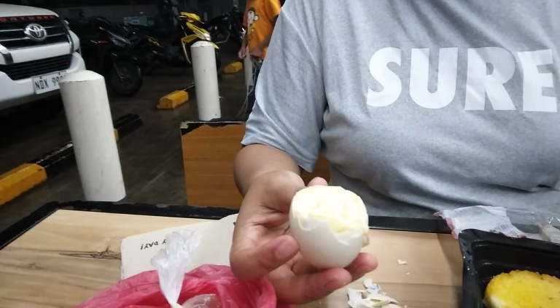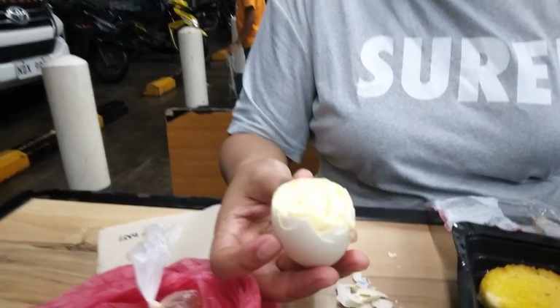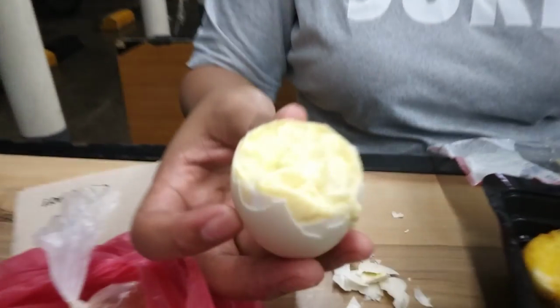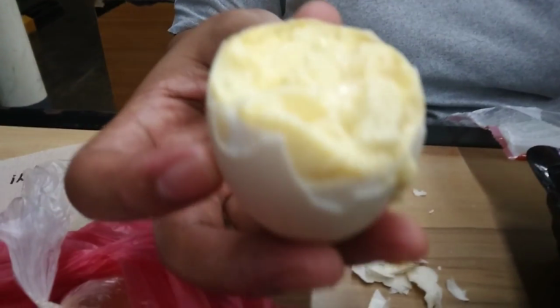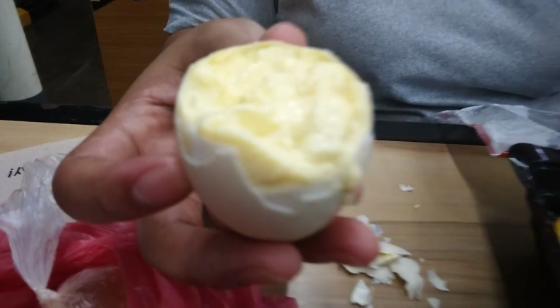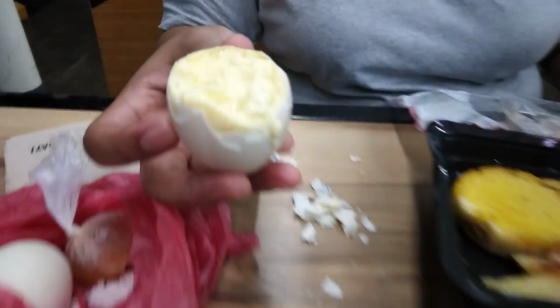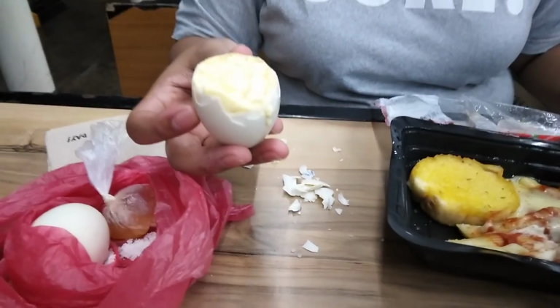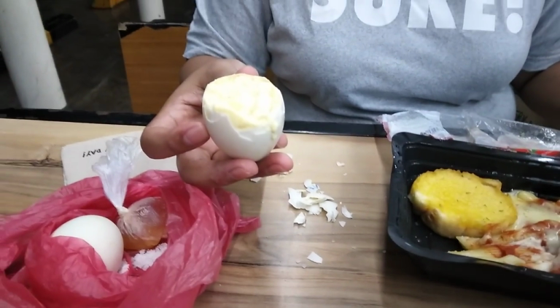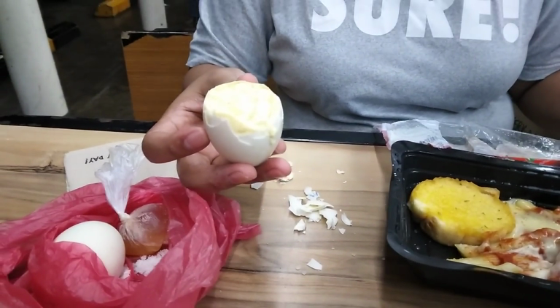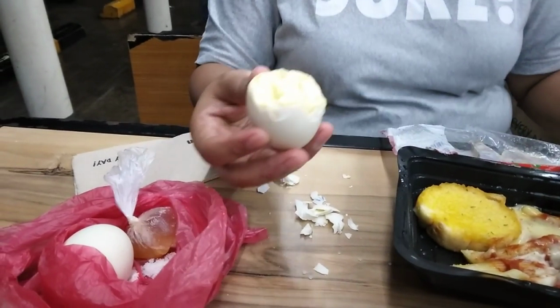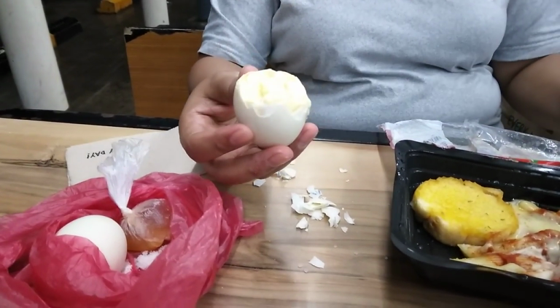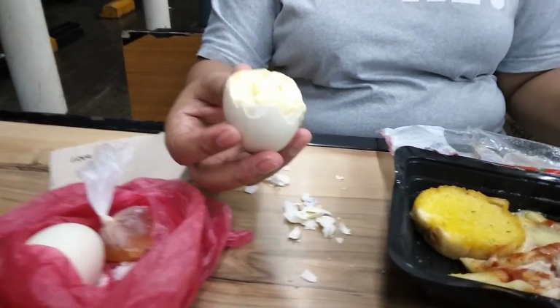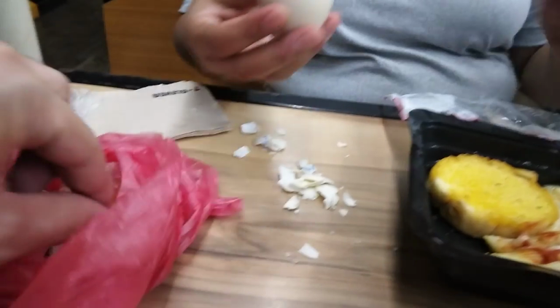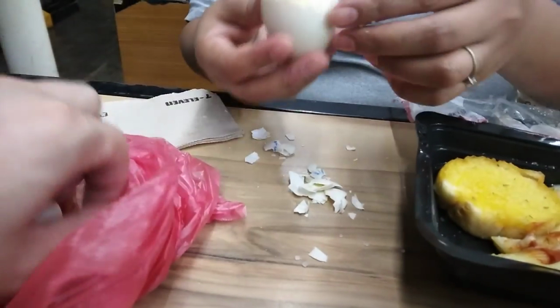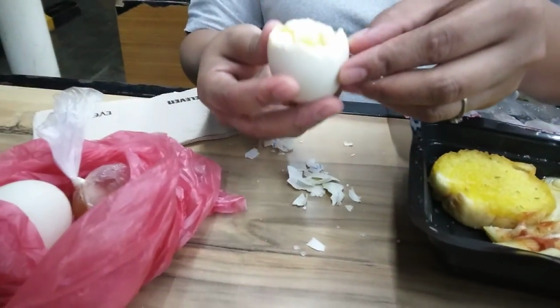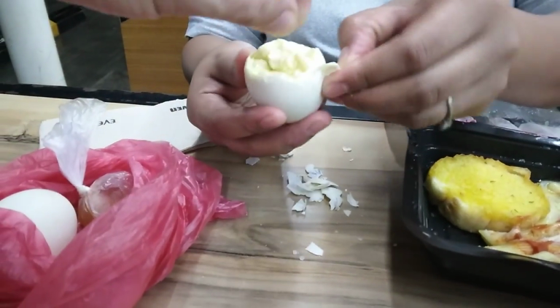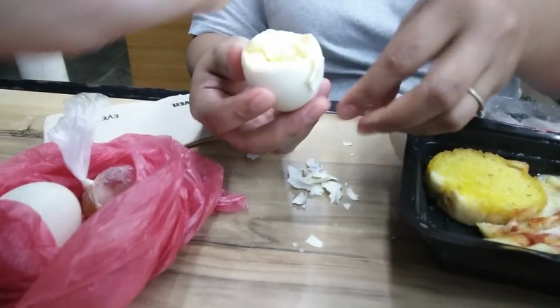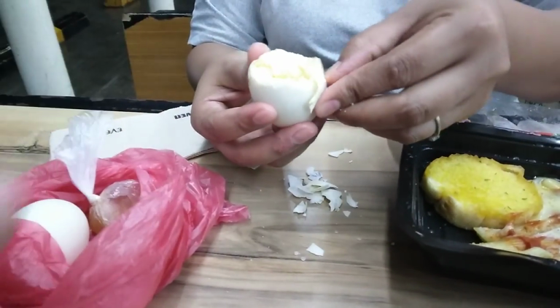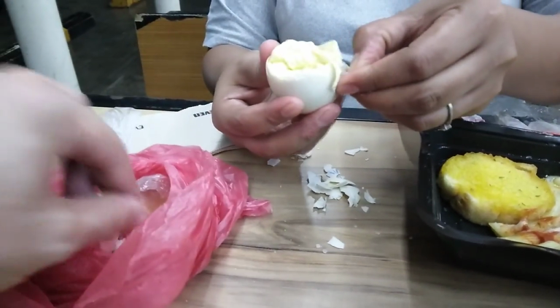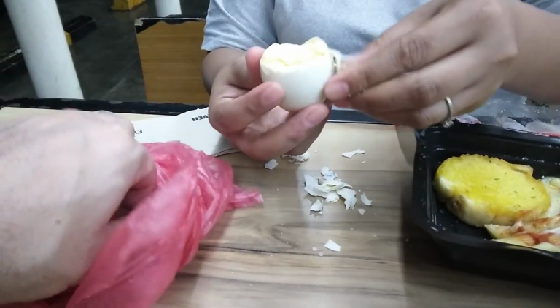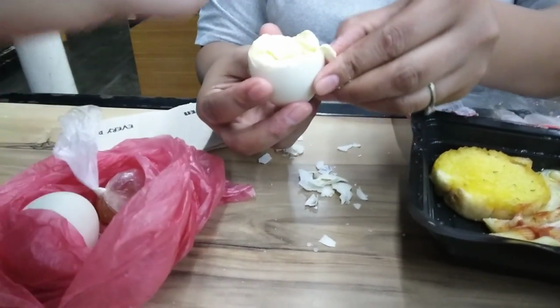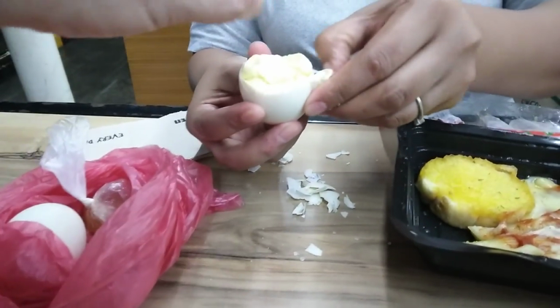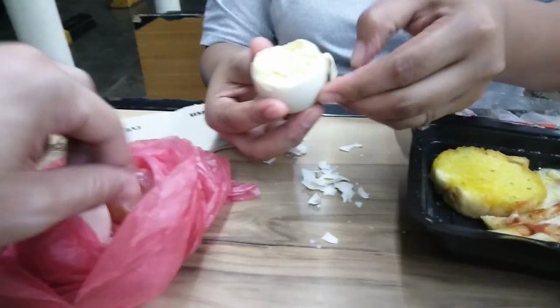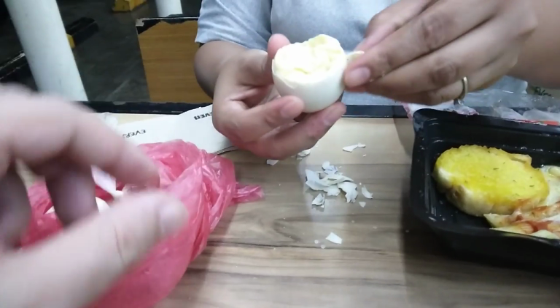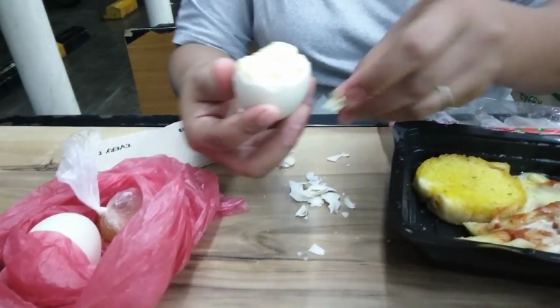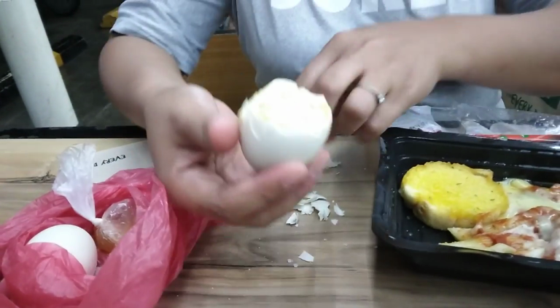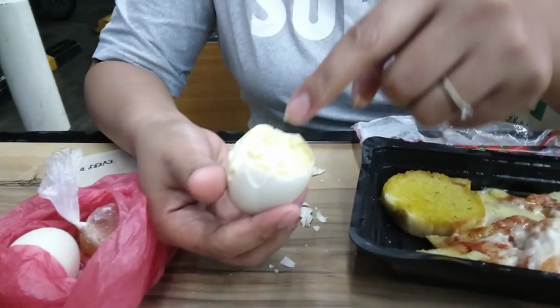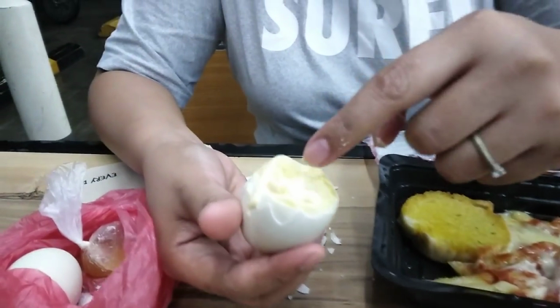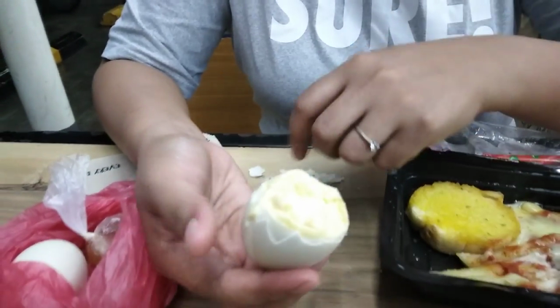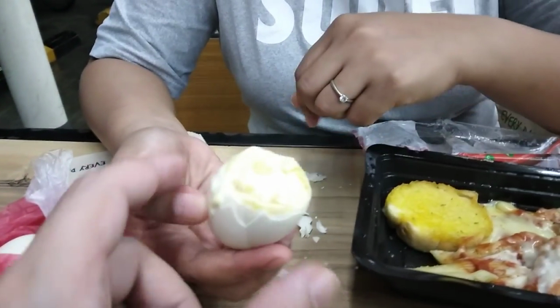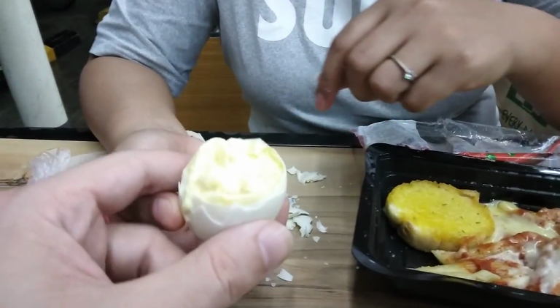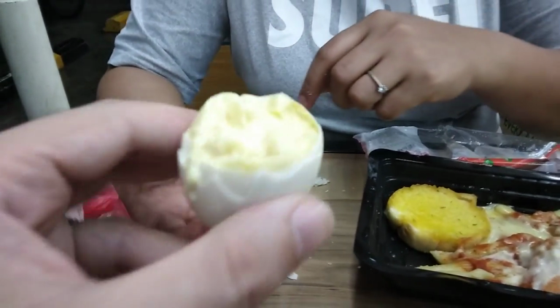Mmm, very creamy. Look at that, the creaminess — you see. Try it.